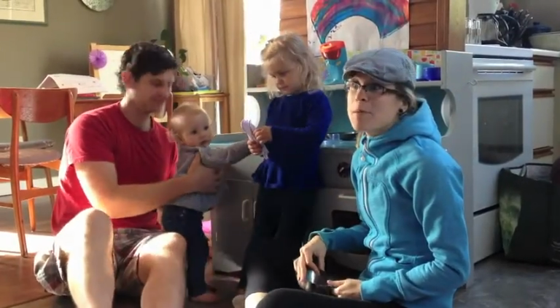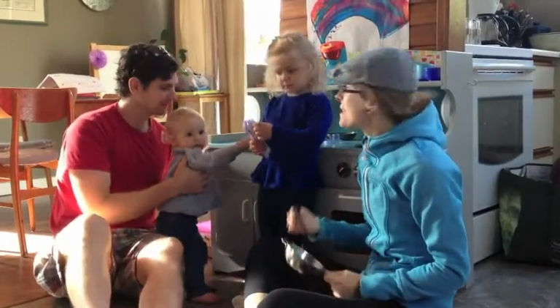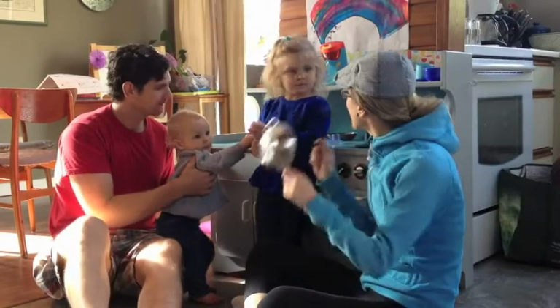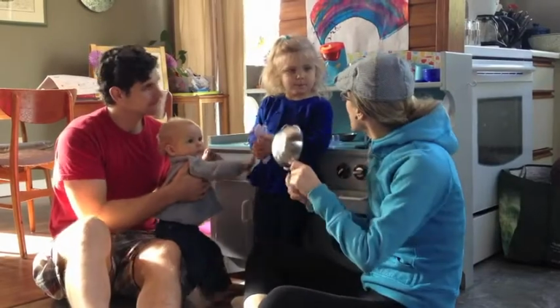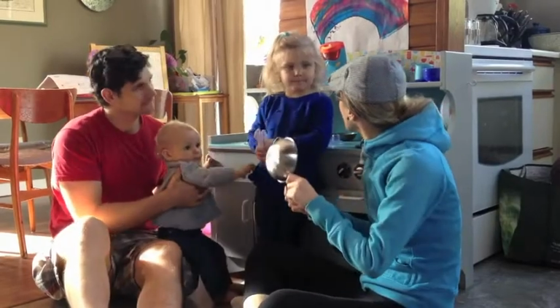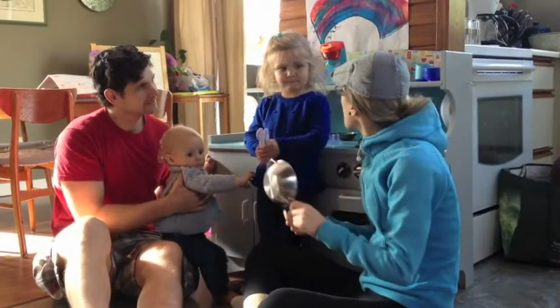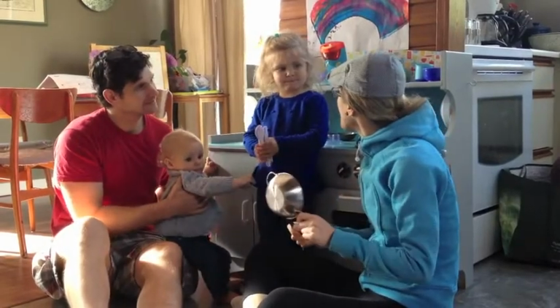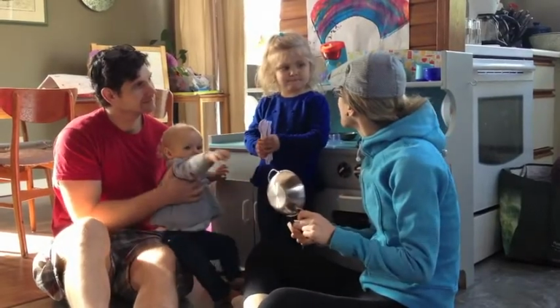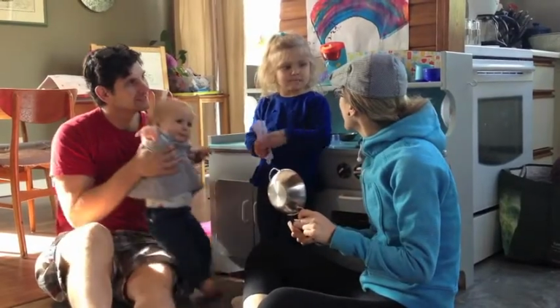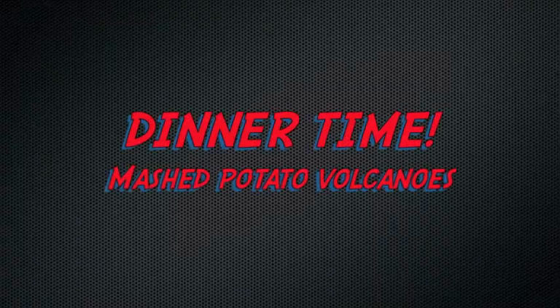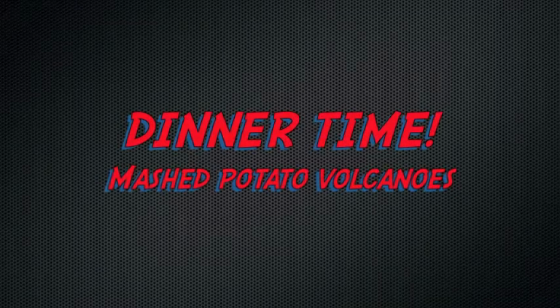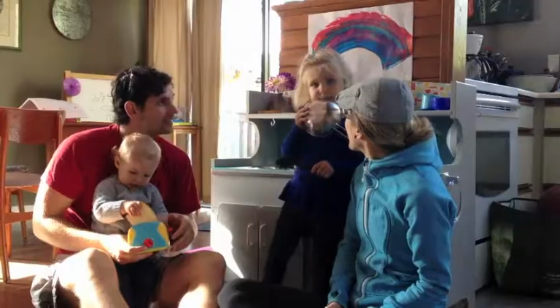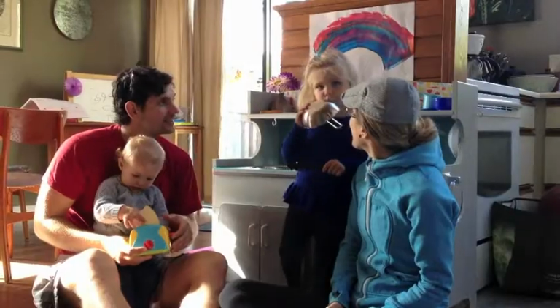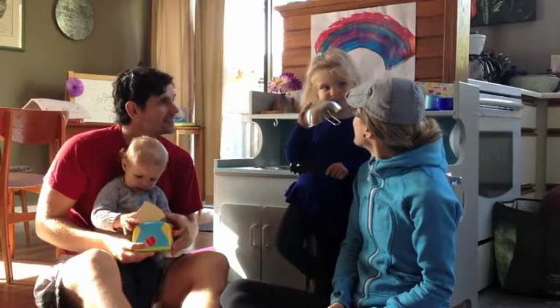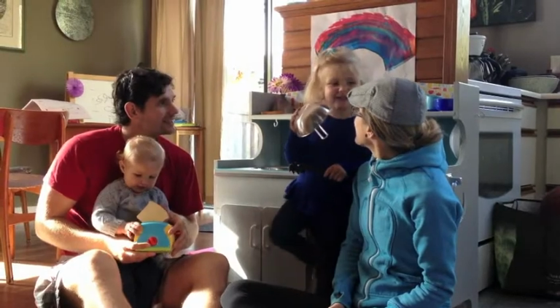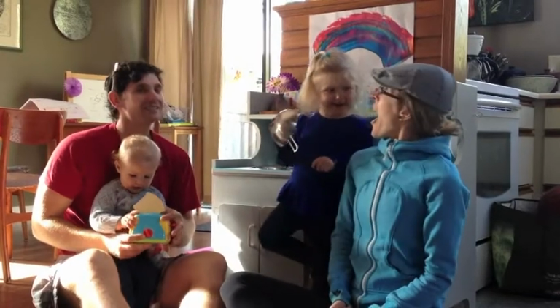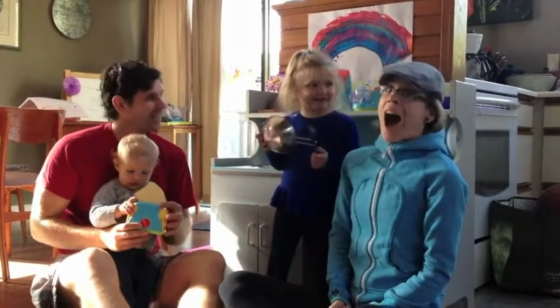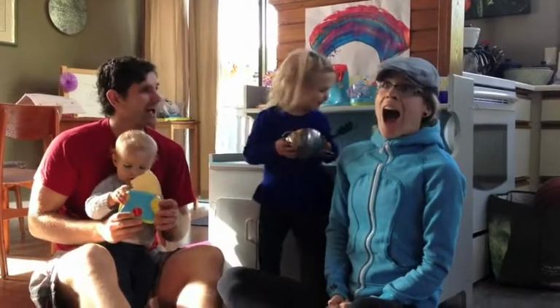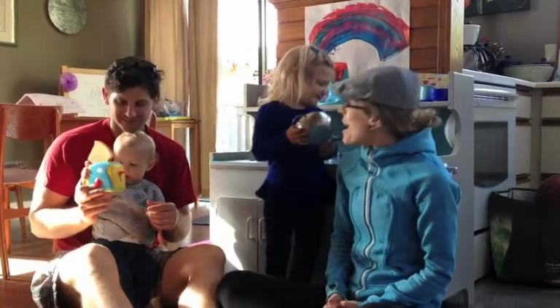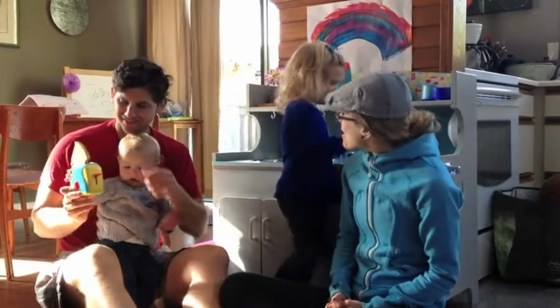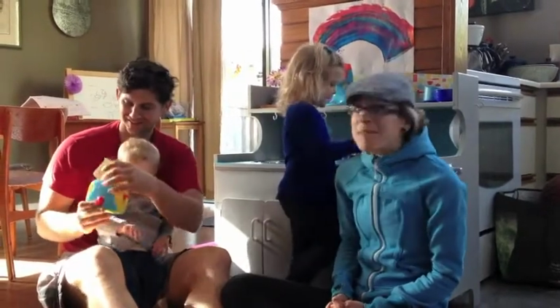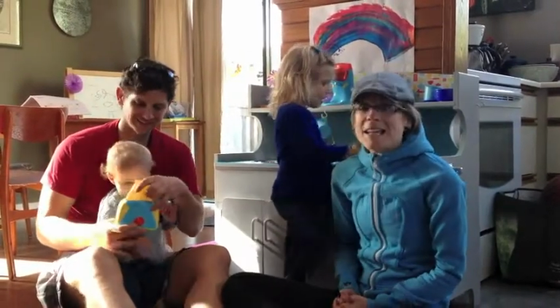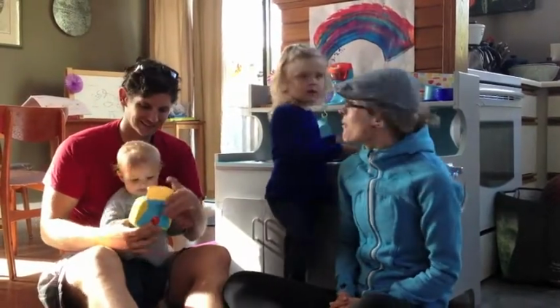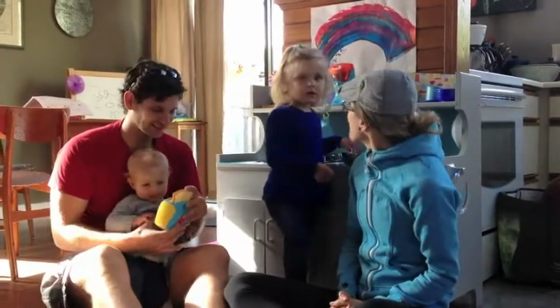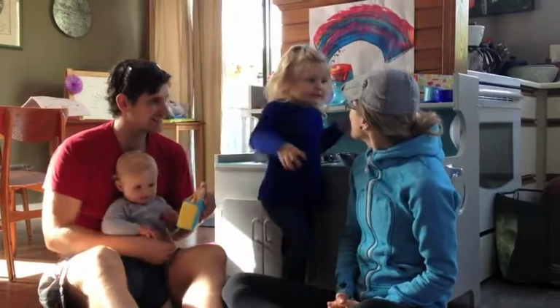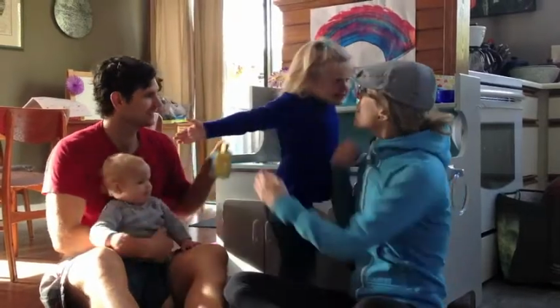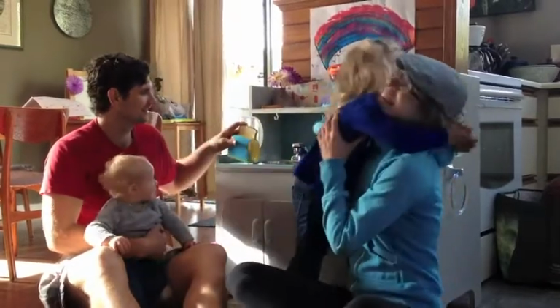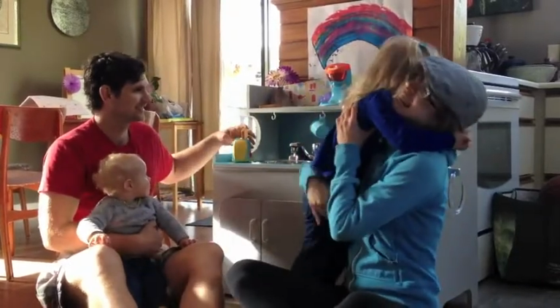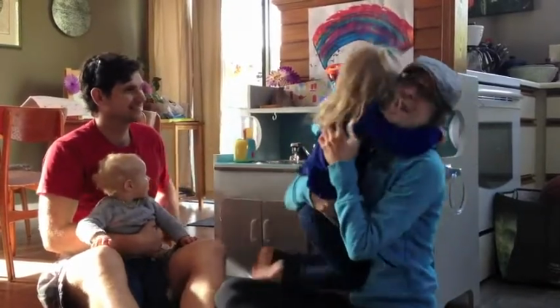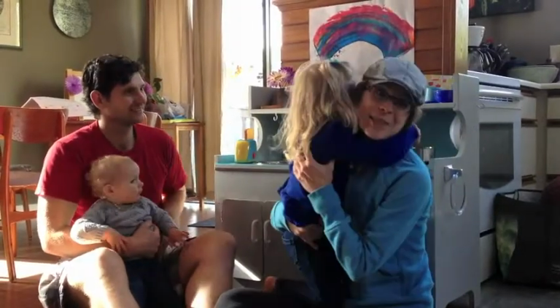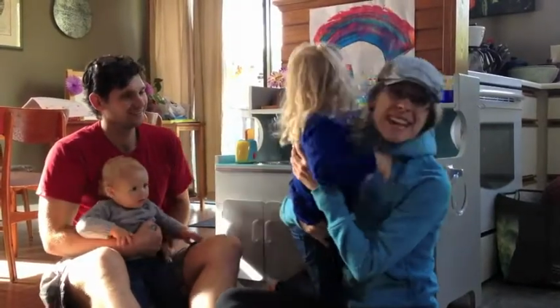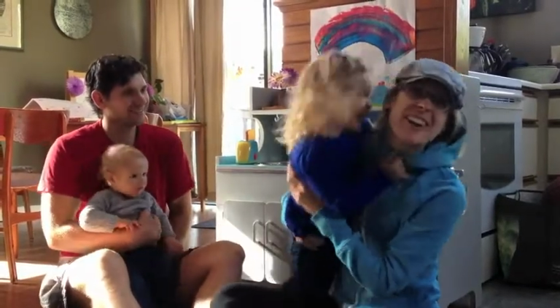And when we babysit, we love to cook. And what time is it, Lucy? Dinner time! Yeah. And today for dinner, we're going to make dinner for everybody, including Mommy and Daddy.